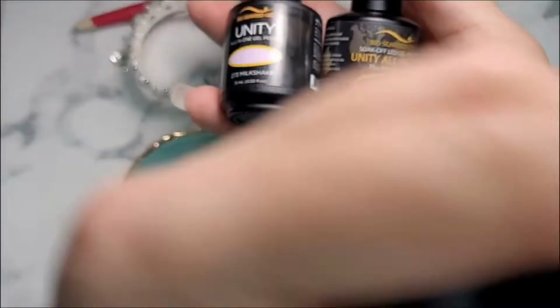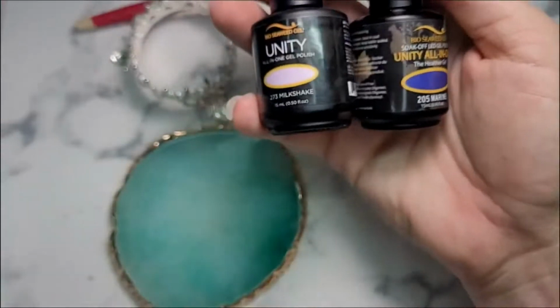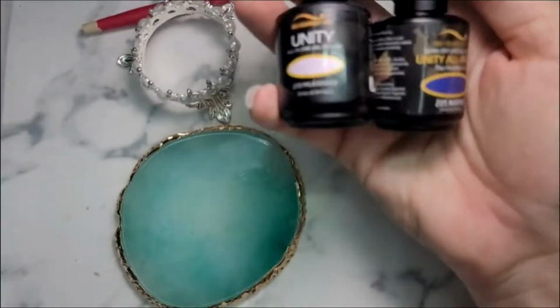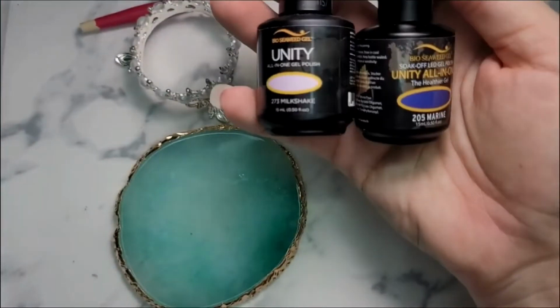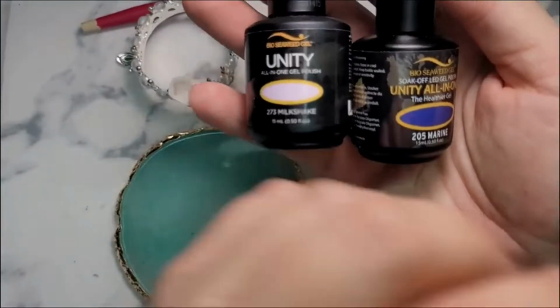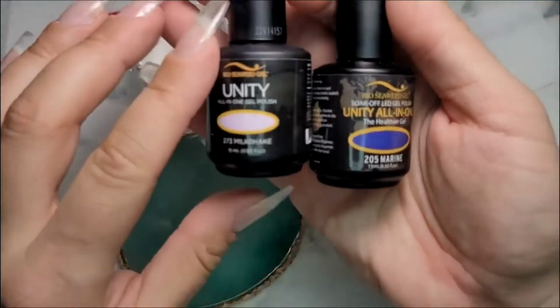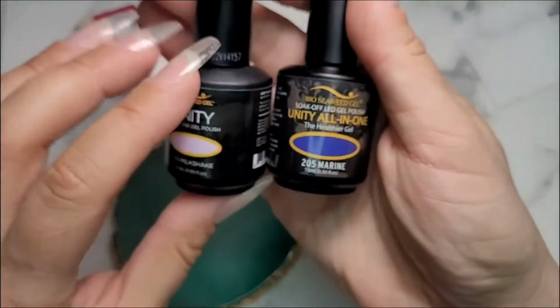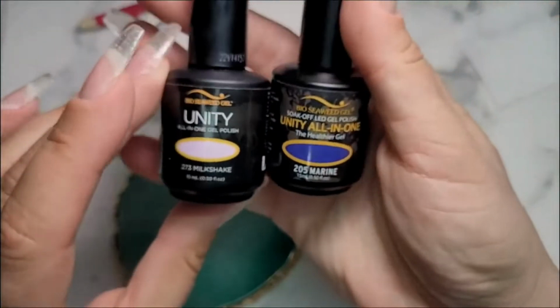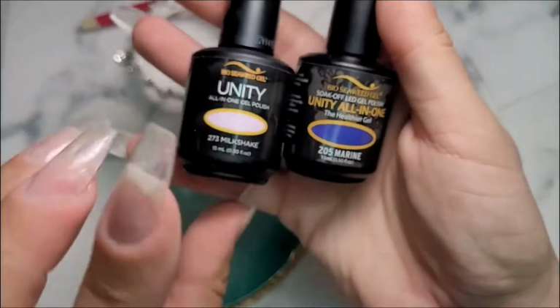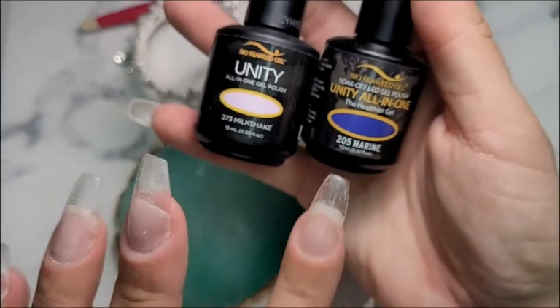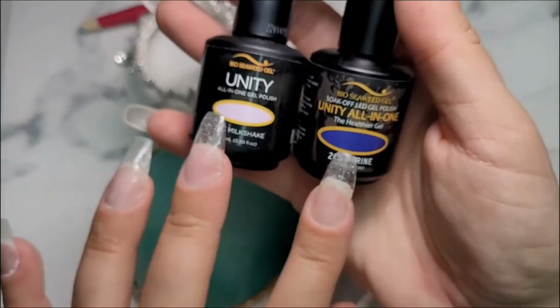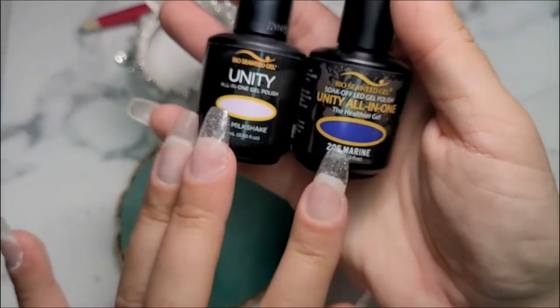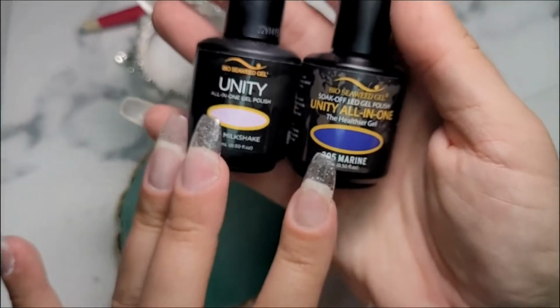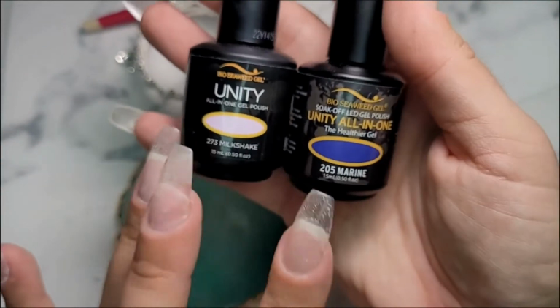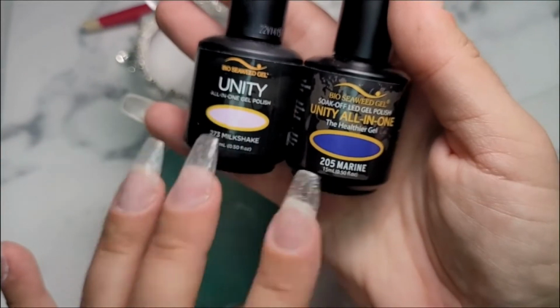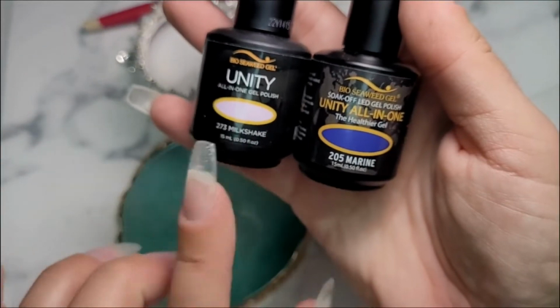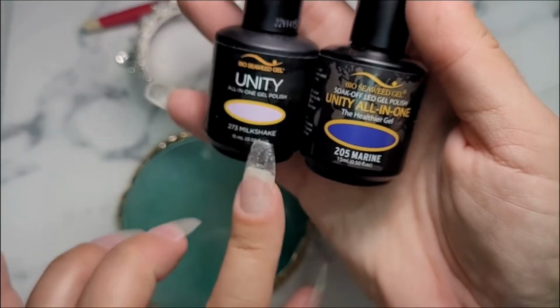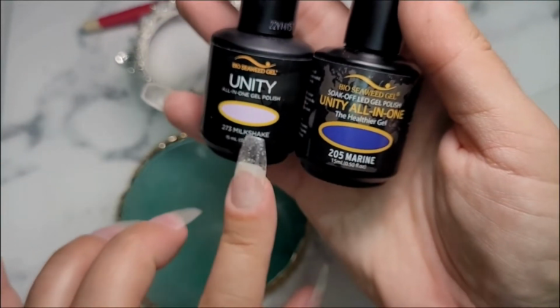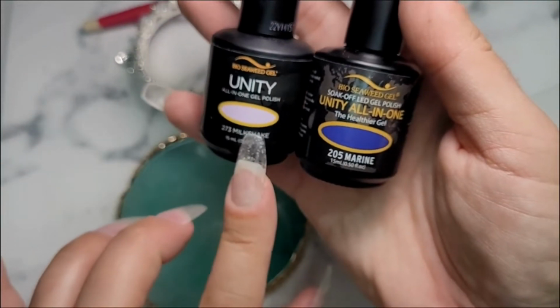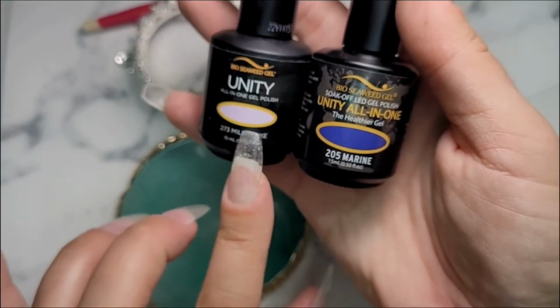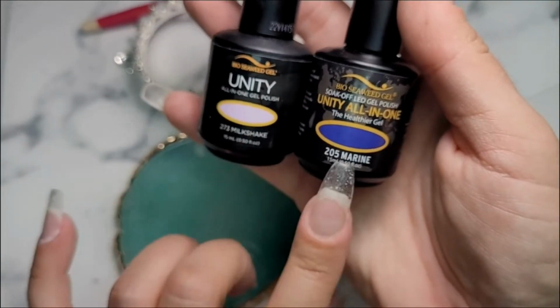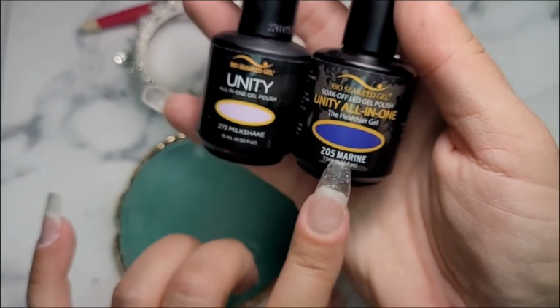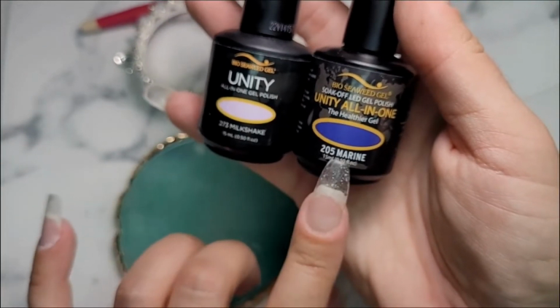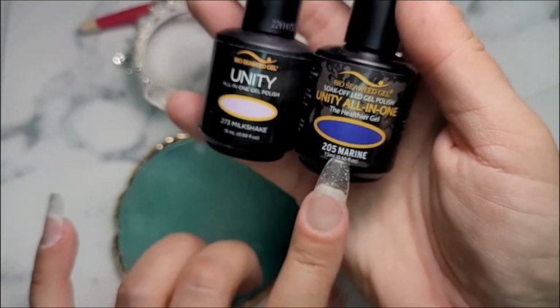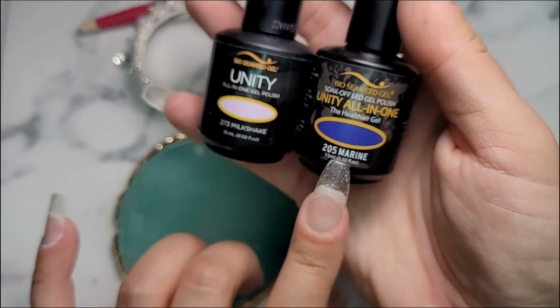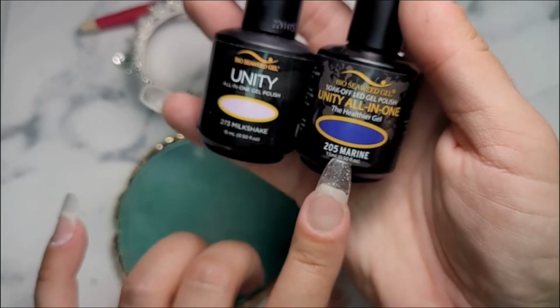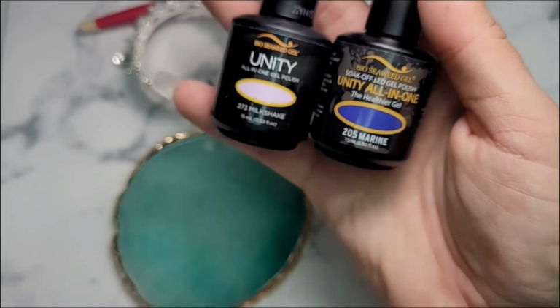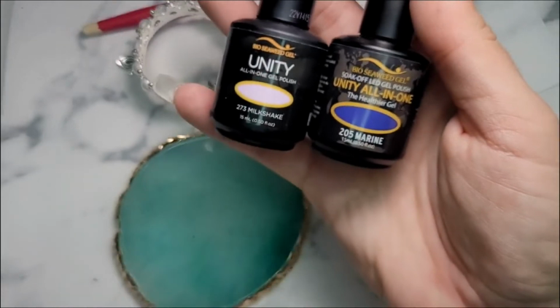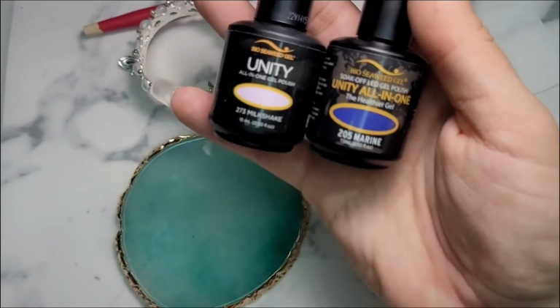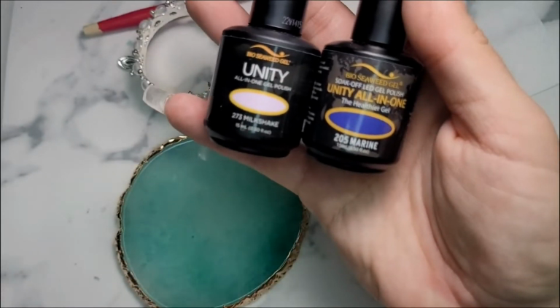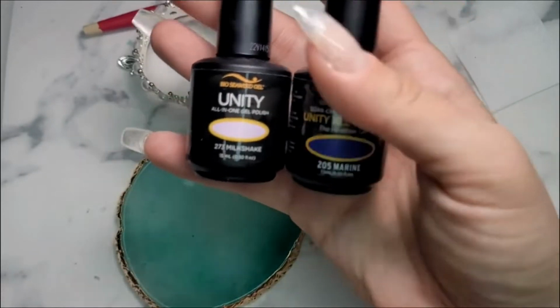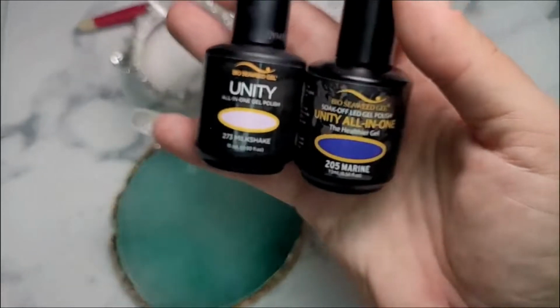But for today's mani, we are going to use just the Unity colors. I have Milkshake — it's a really pretty pink — and Marine, which is a navy blue. We're going to go ahead and get into it.